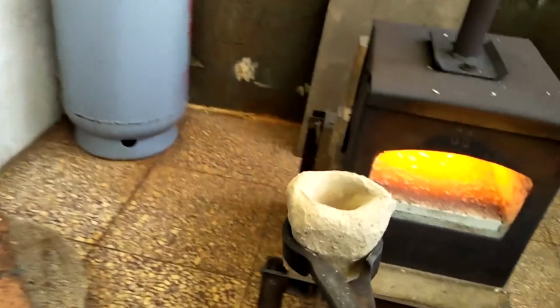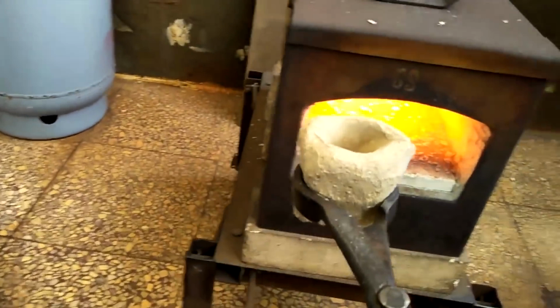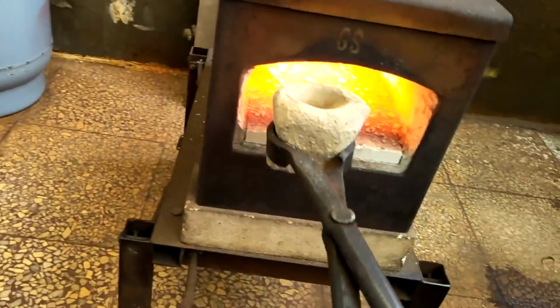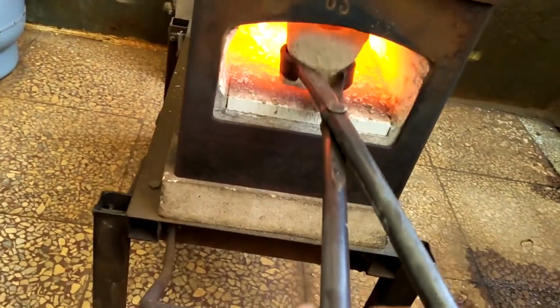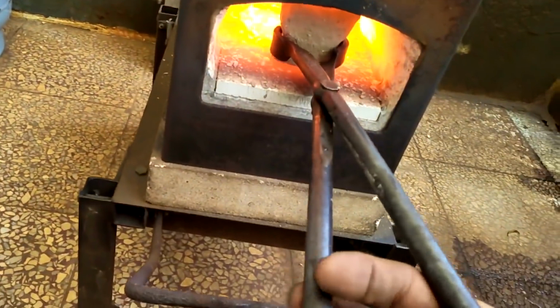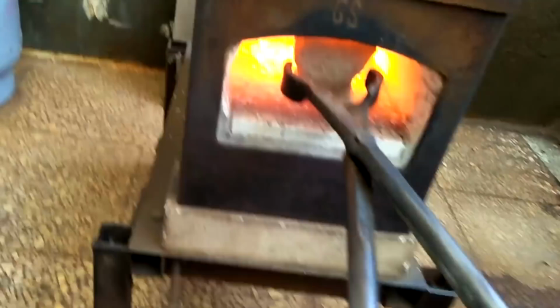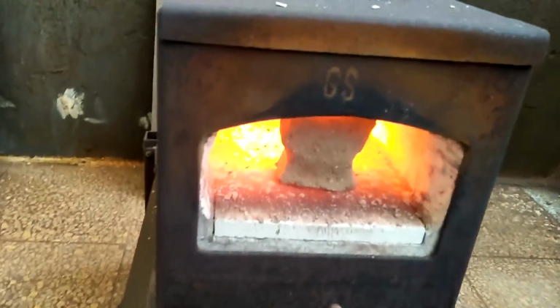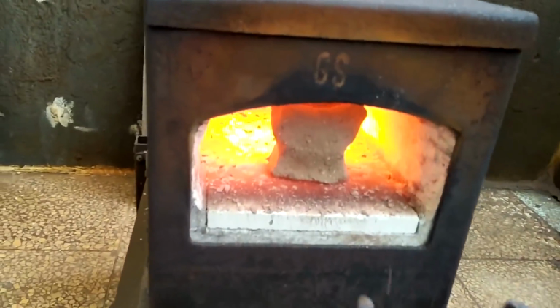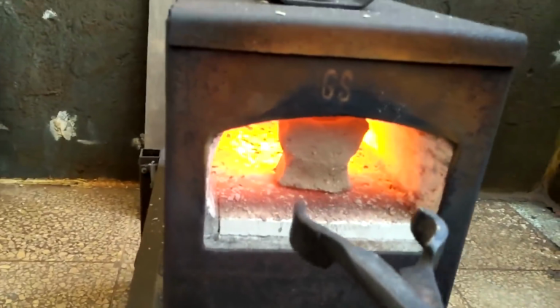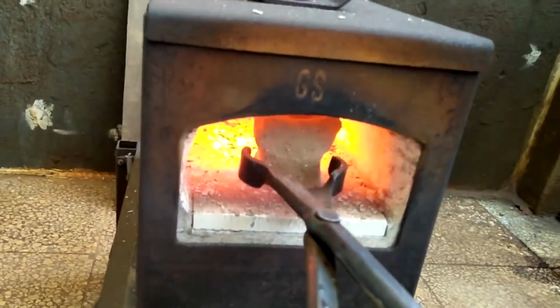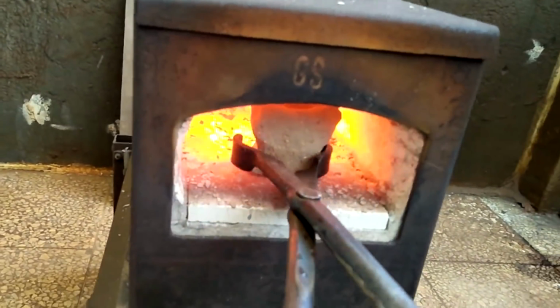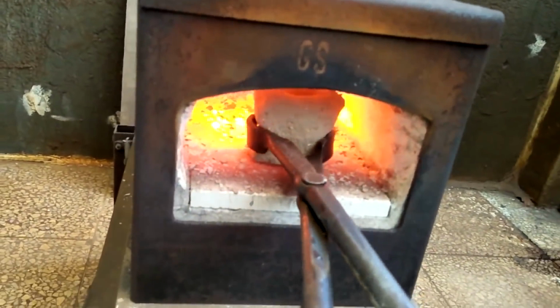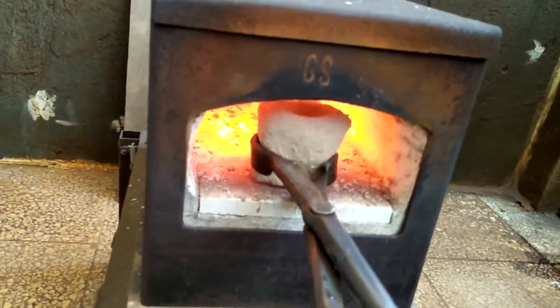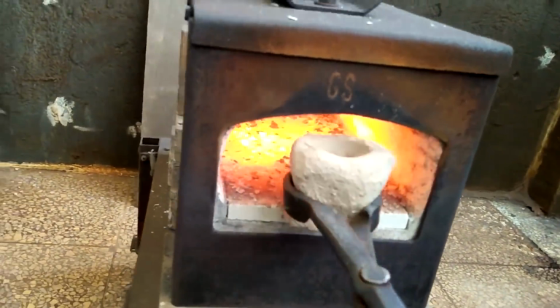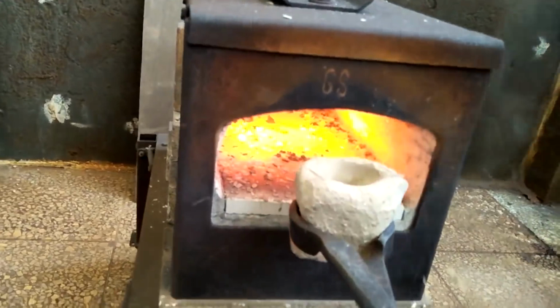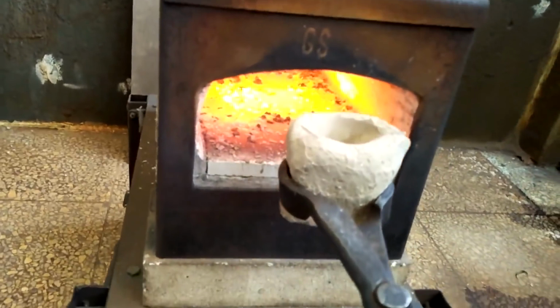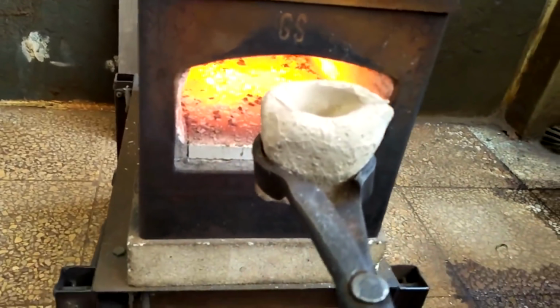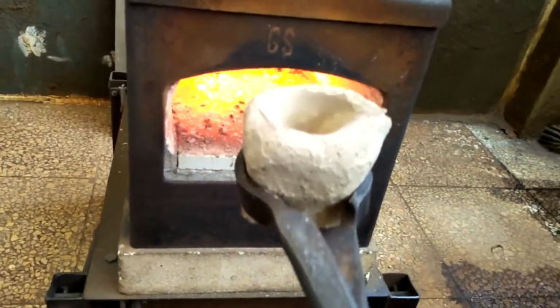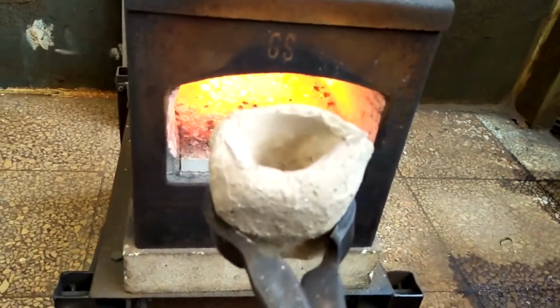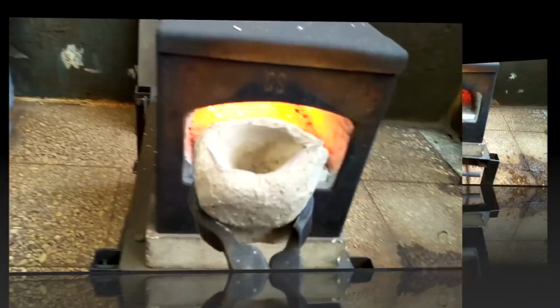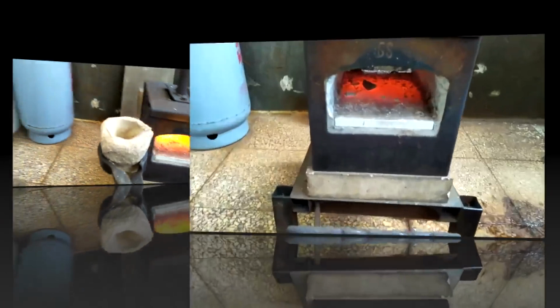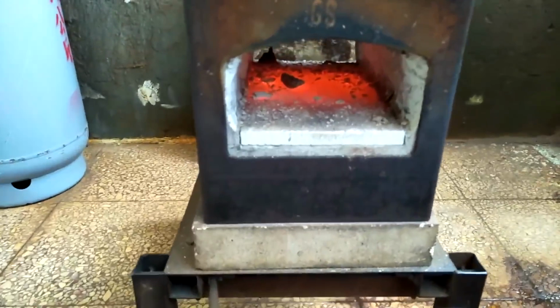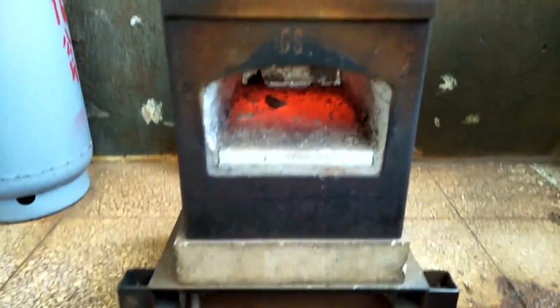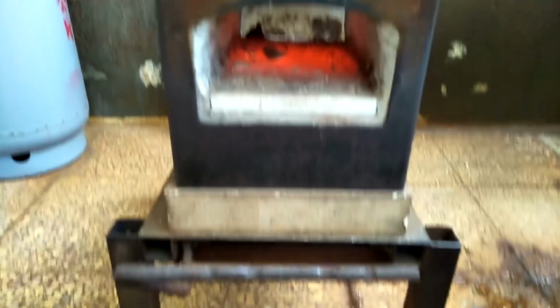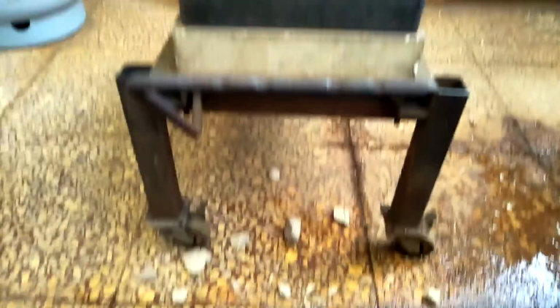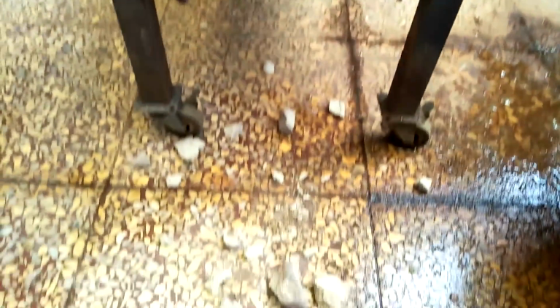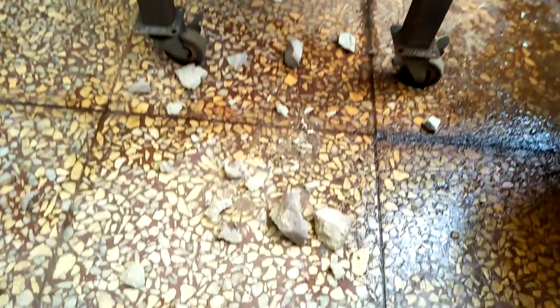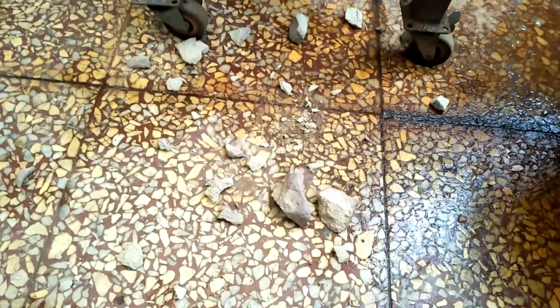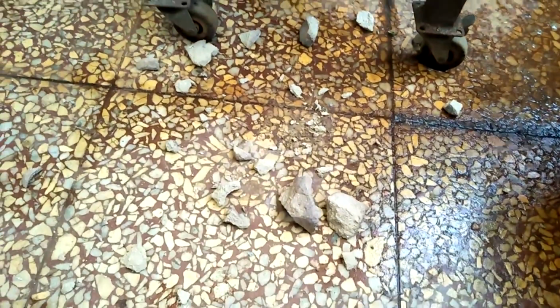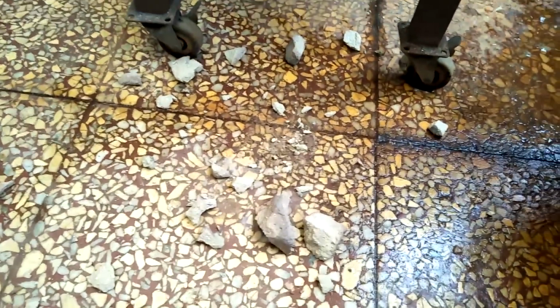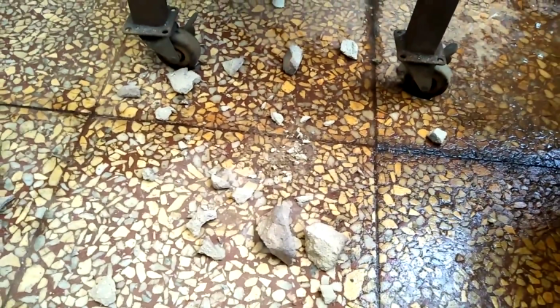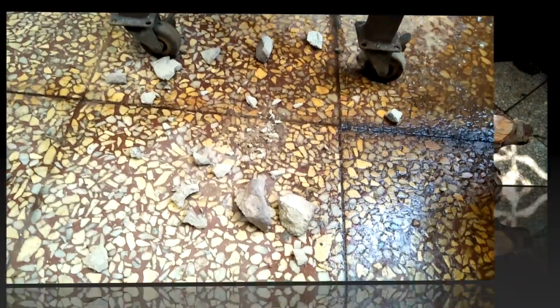This thing is weird — snap, crackle, popping on me. Look at that. I think there's too much moisture in it. I put it in one more time and it completely exploded. Kids, don't do this at home.